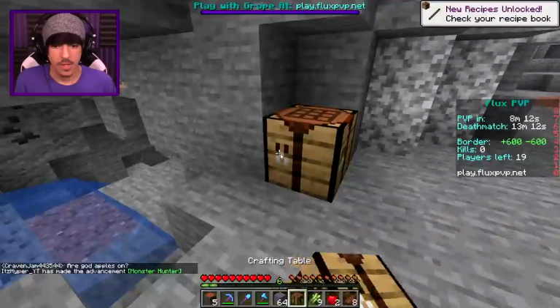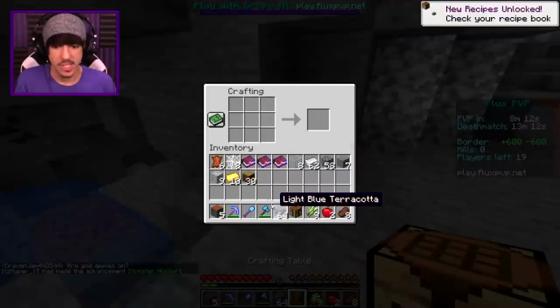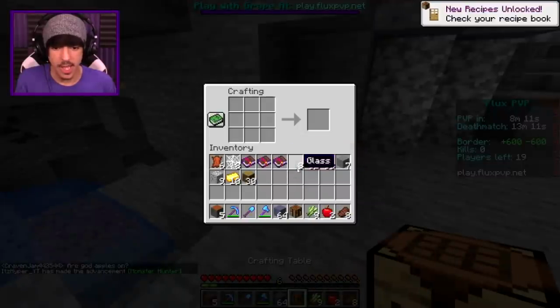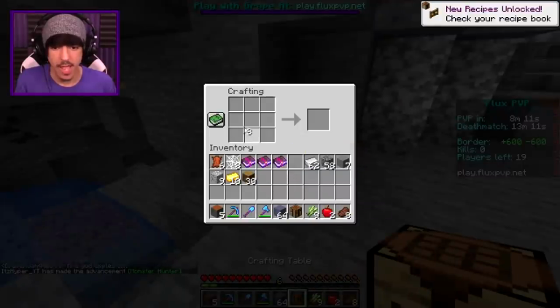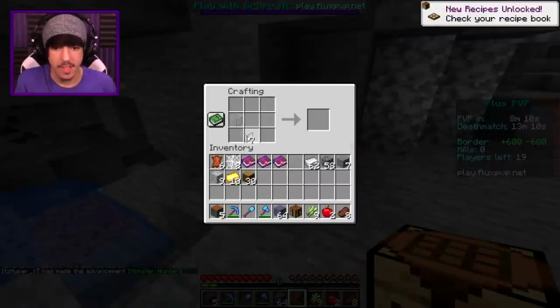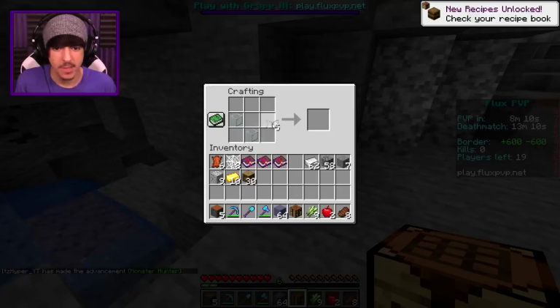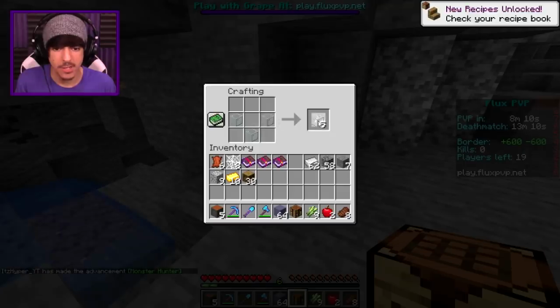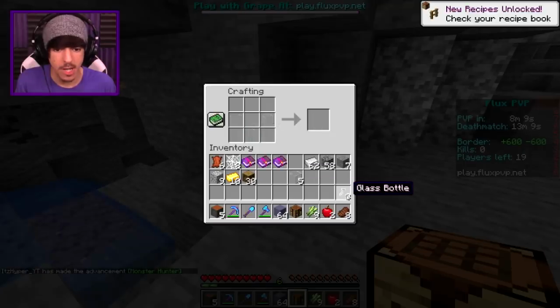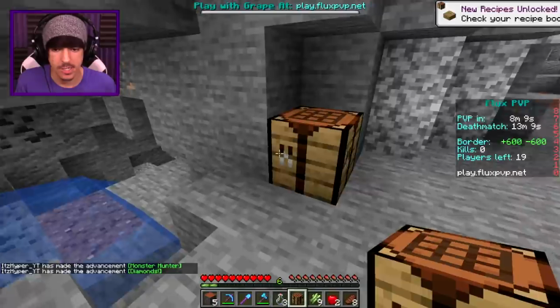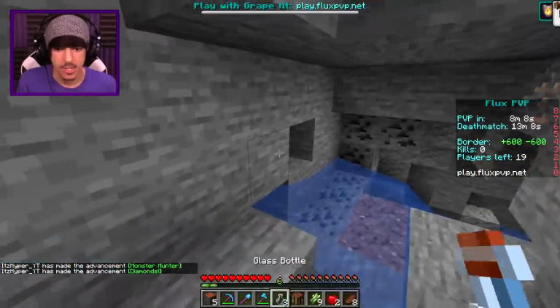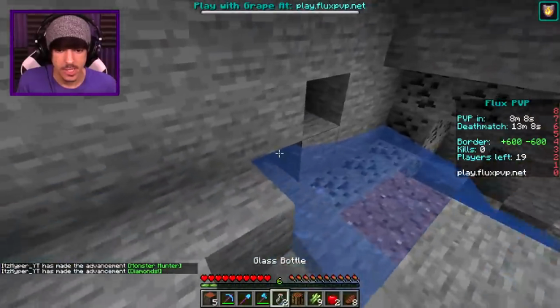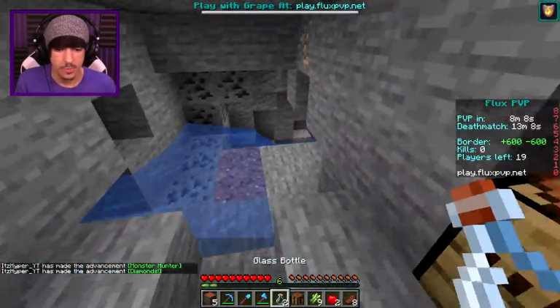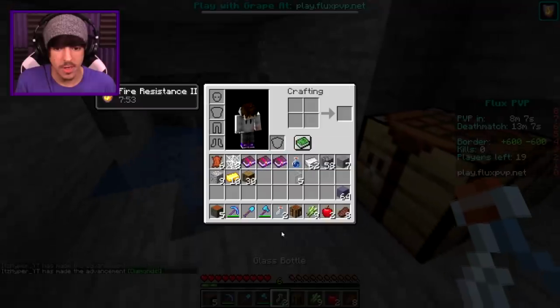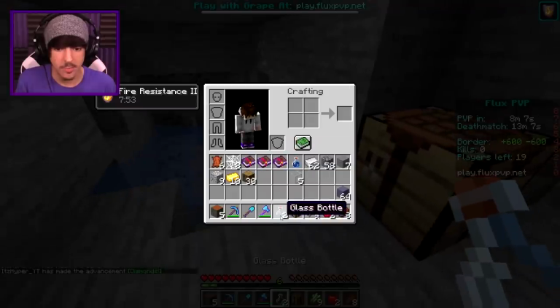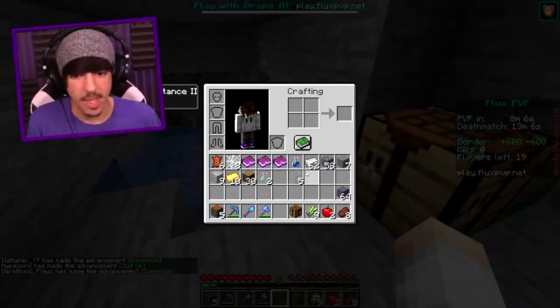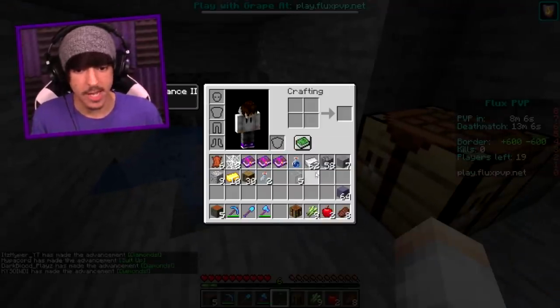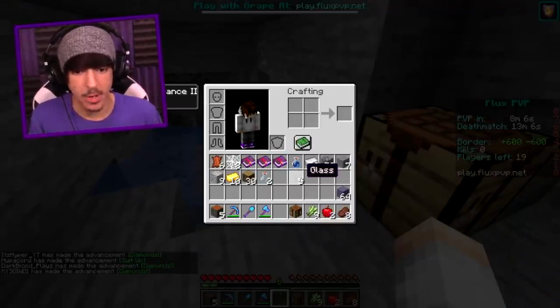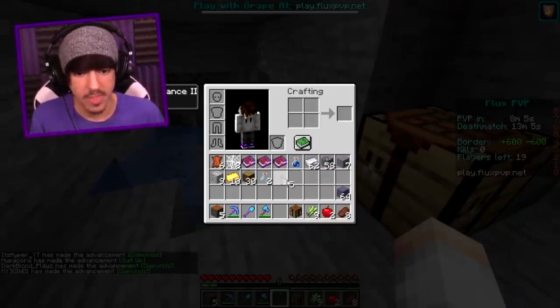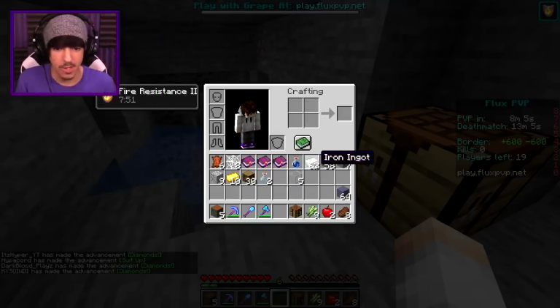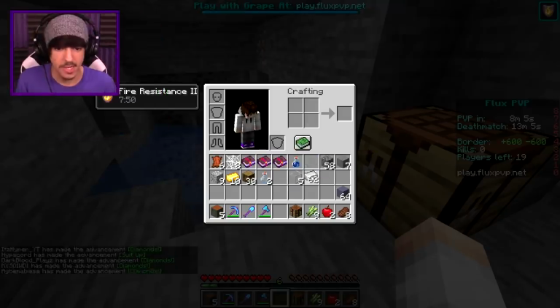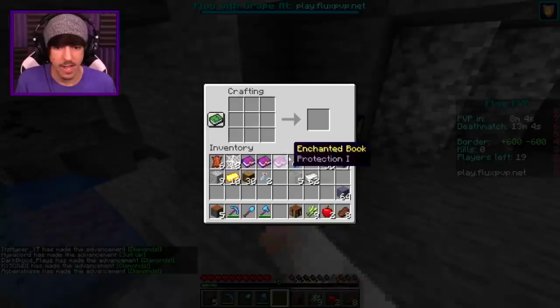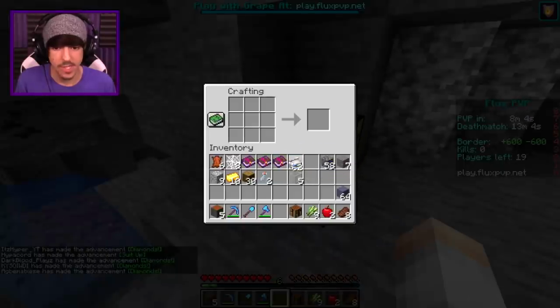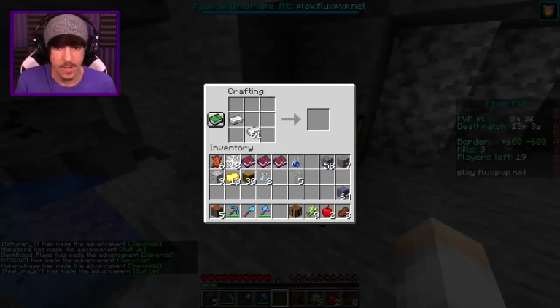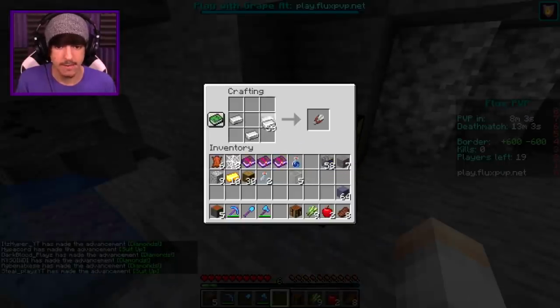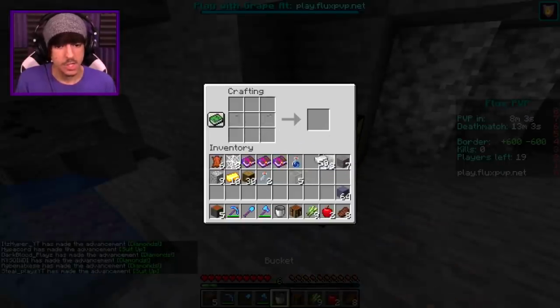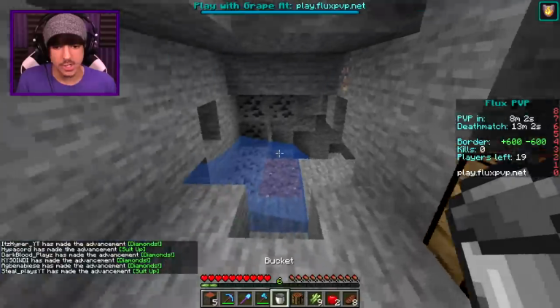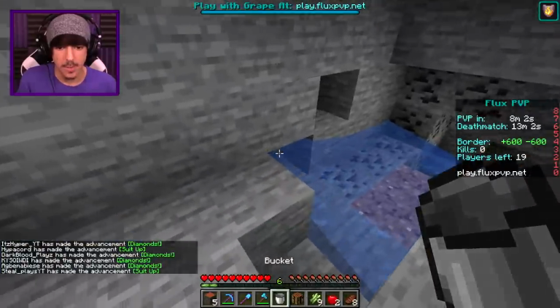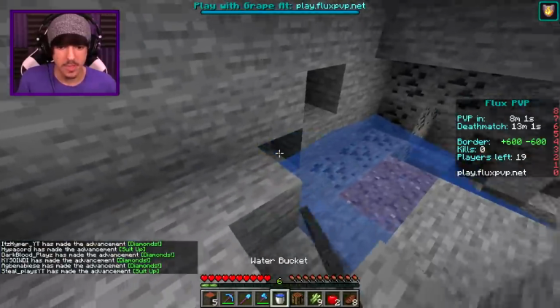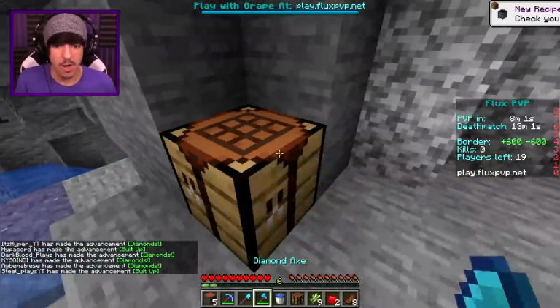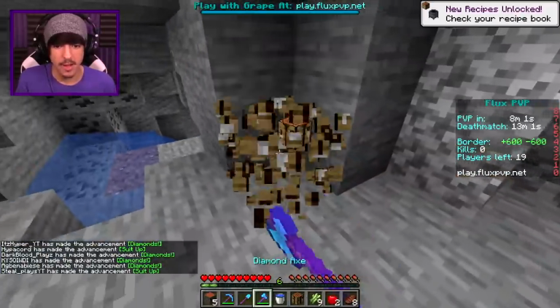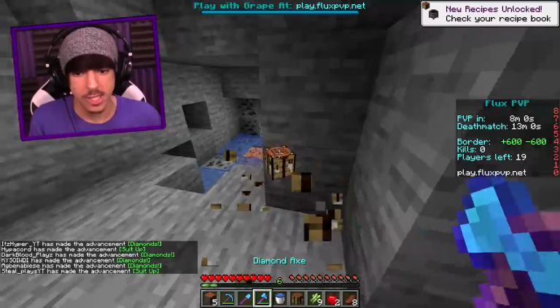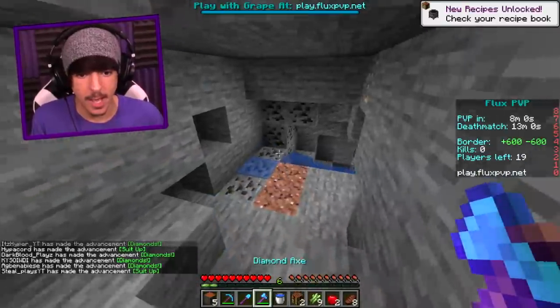Let's go ahead and craft this bottle of water so we could scoop one of those up. We can make our god apple potion with that. We're also gonna need to craft ourselves a bucket so we could scoop up some of that water. Slurp it up.